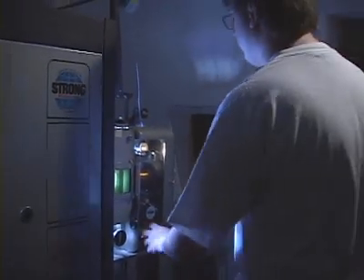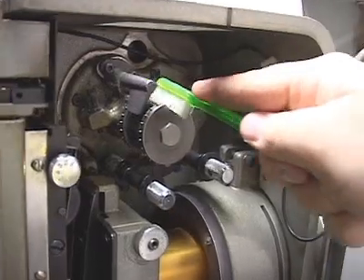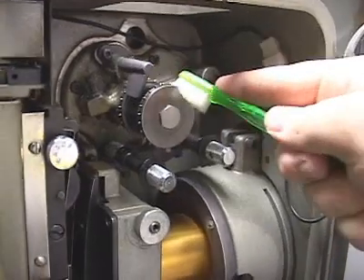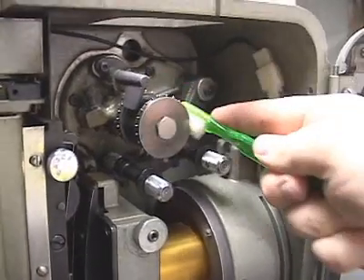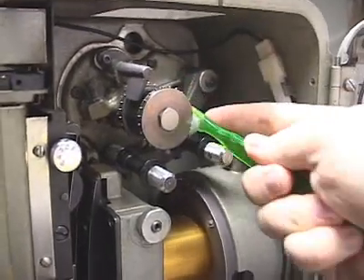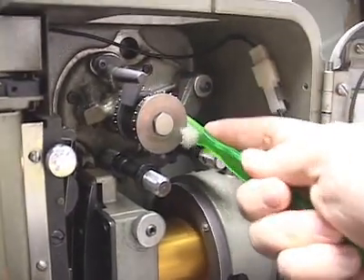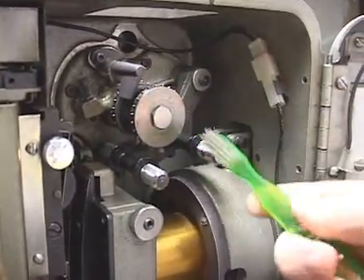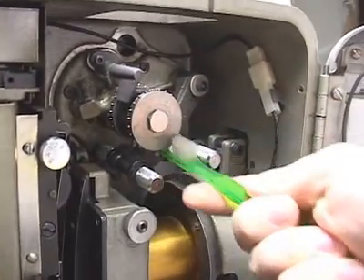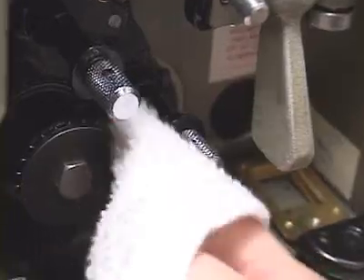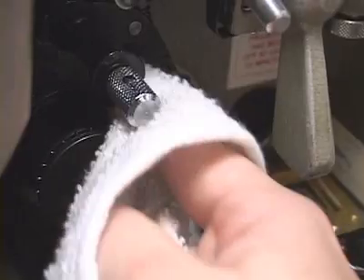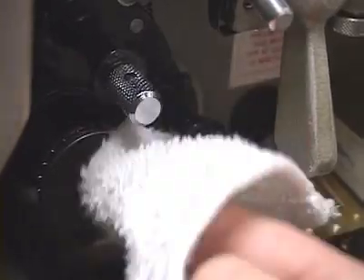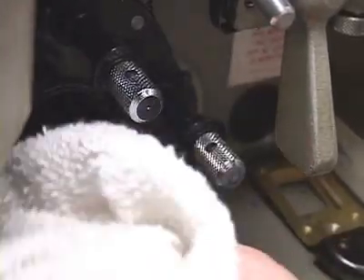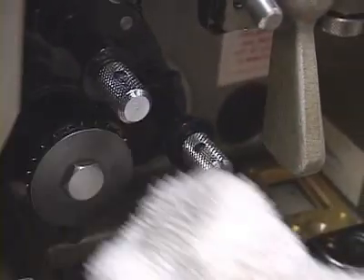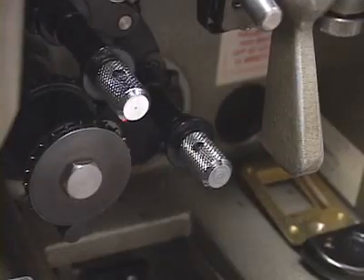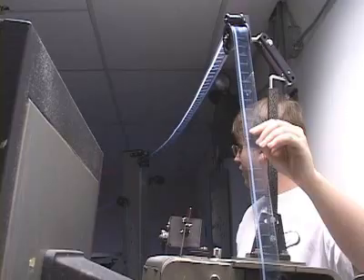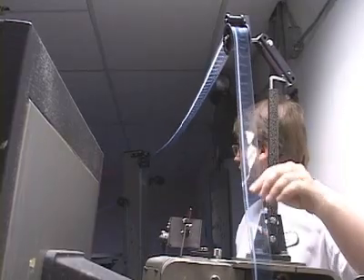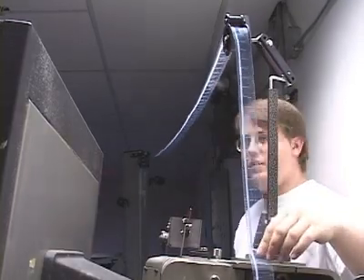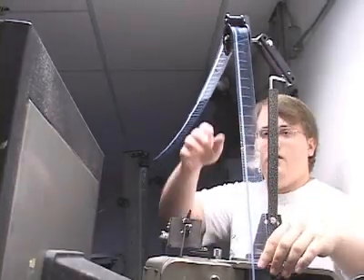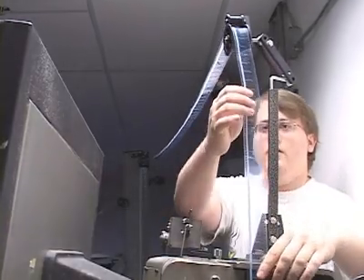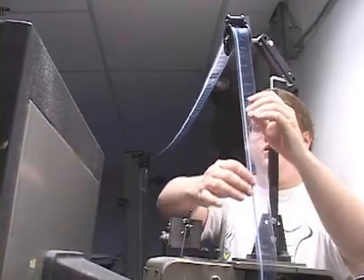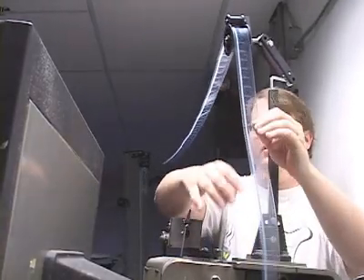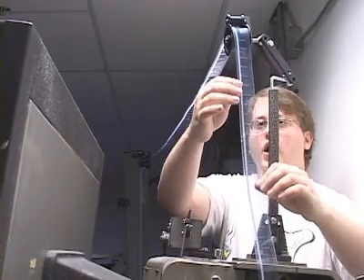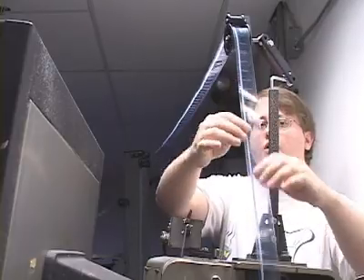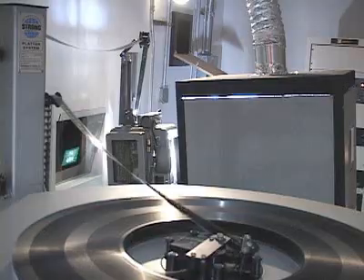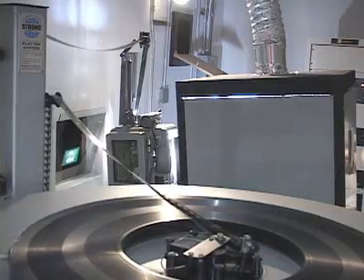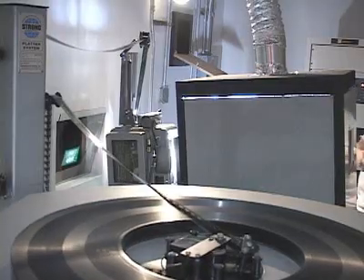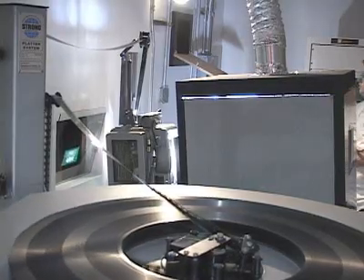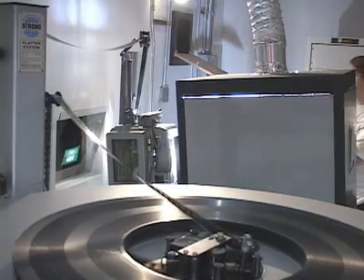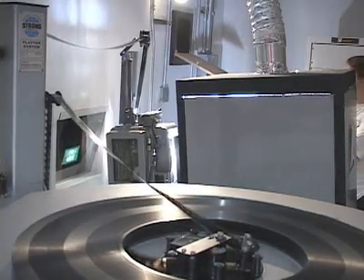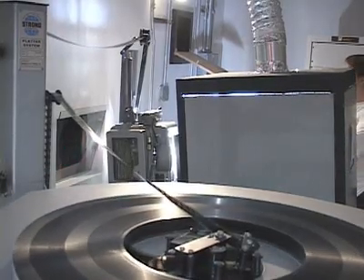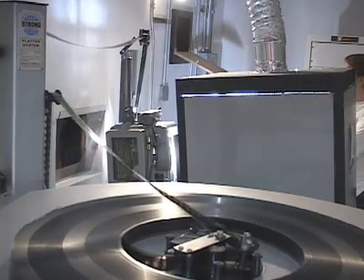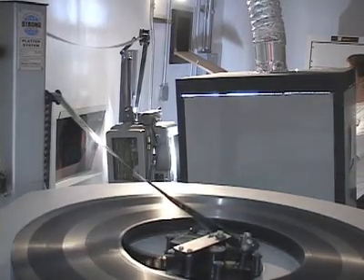The projectionist cleans the projector before each showing. This helps keep the projector in perfect shape and protects the film. A good projectionist can show a film dozens of times without ever scratching the movie.